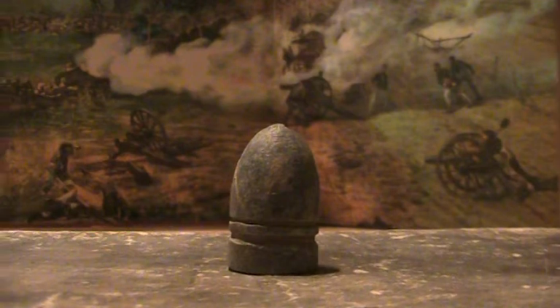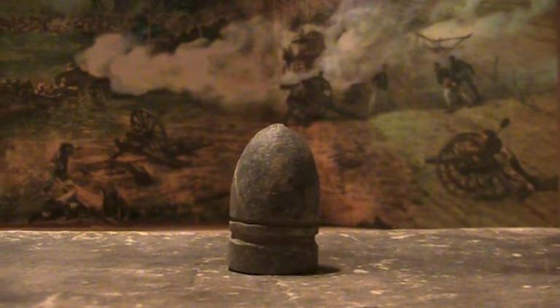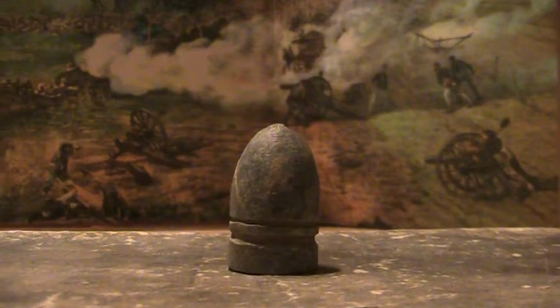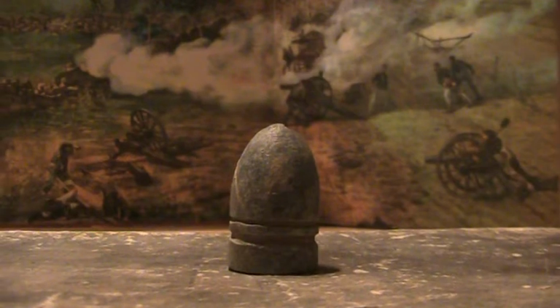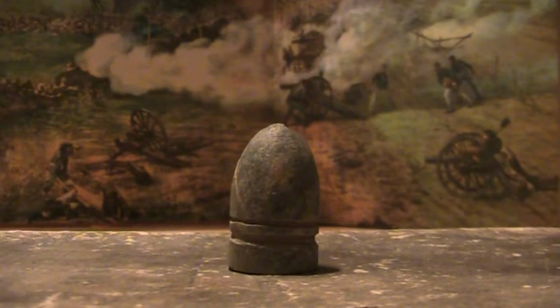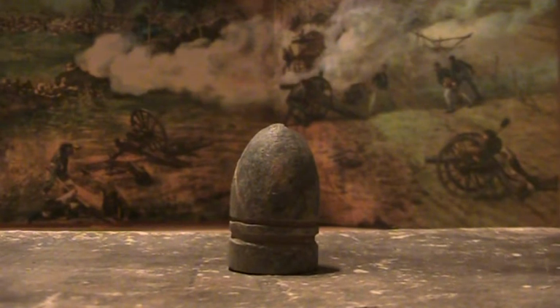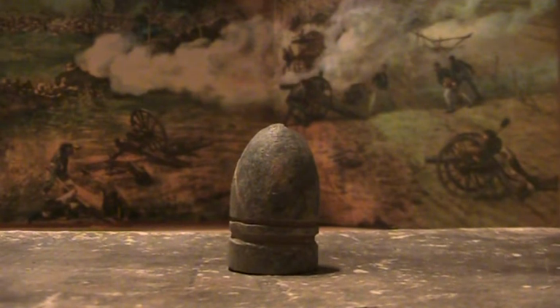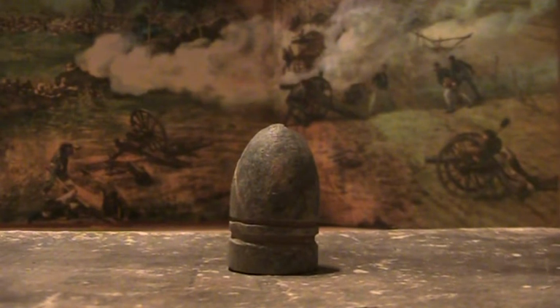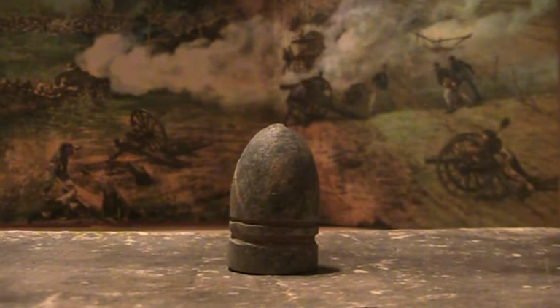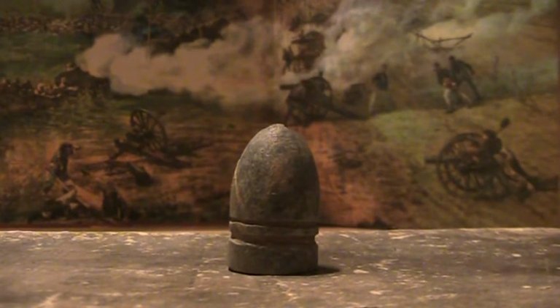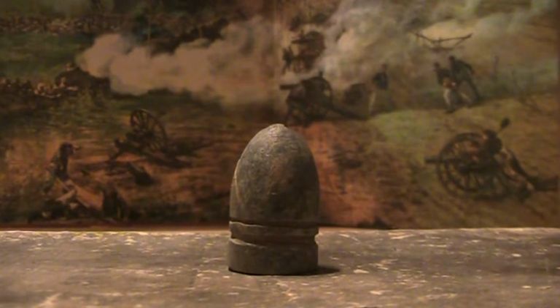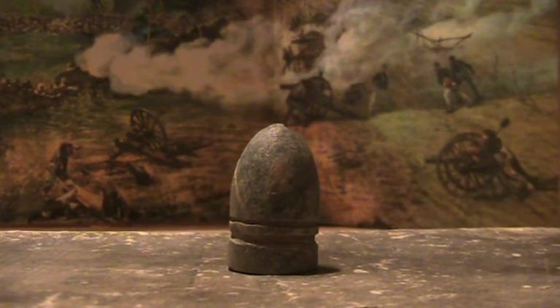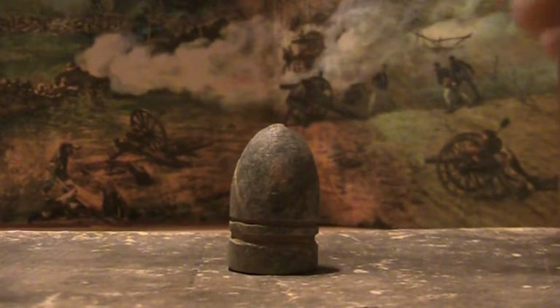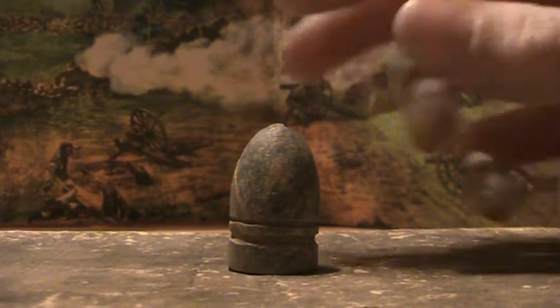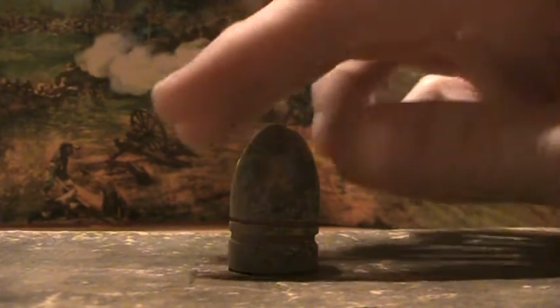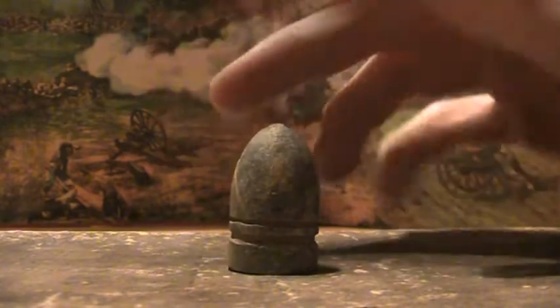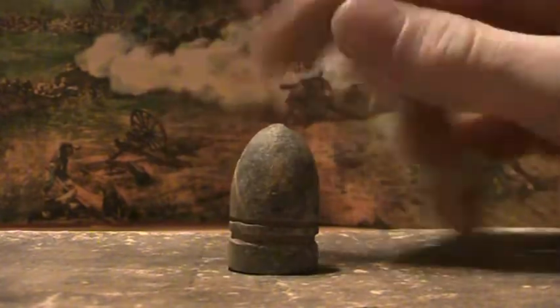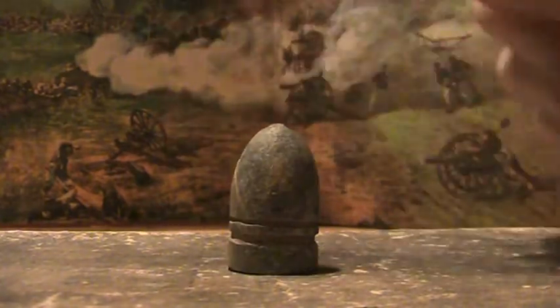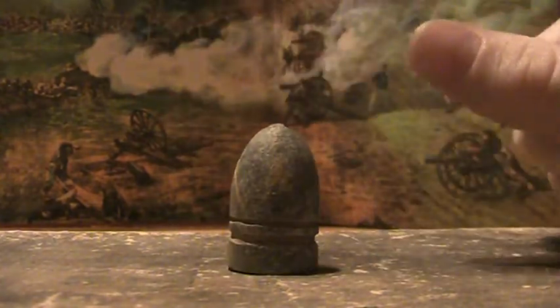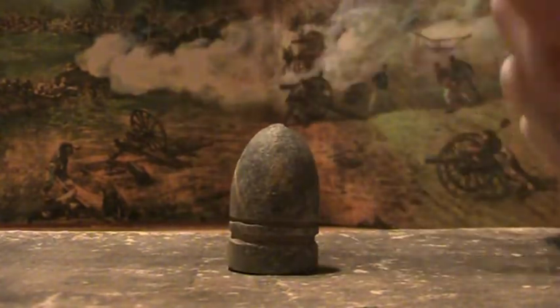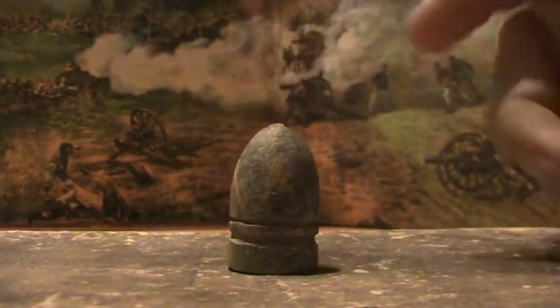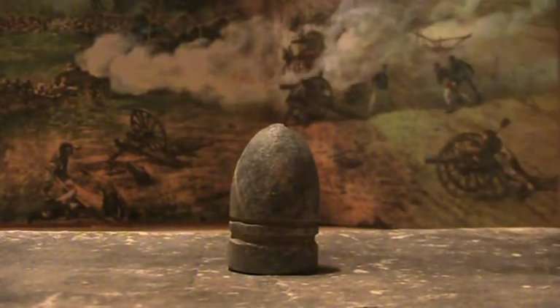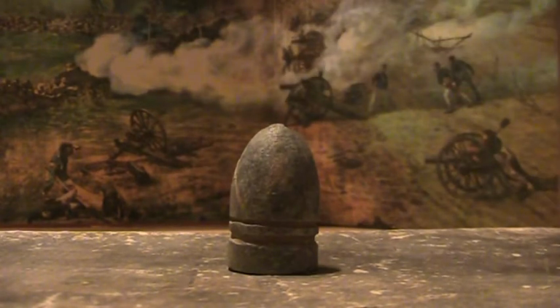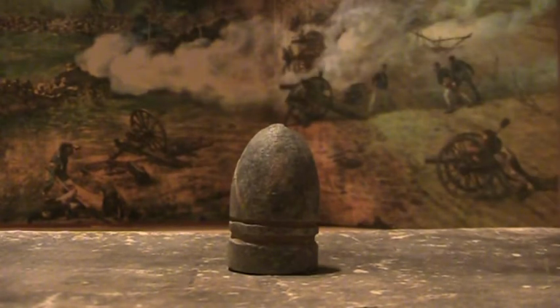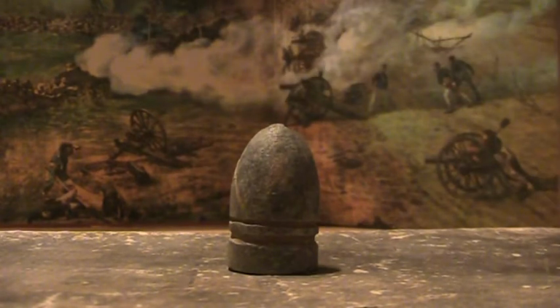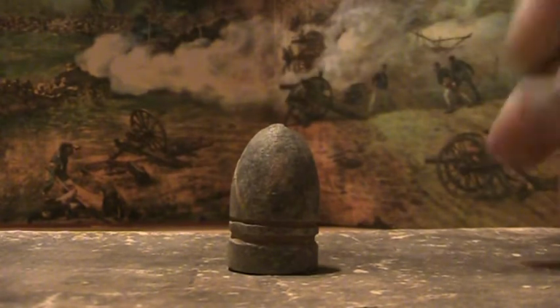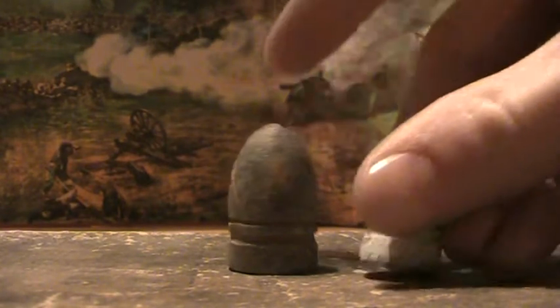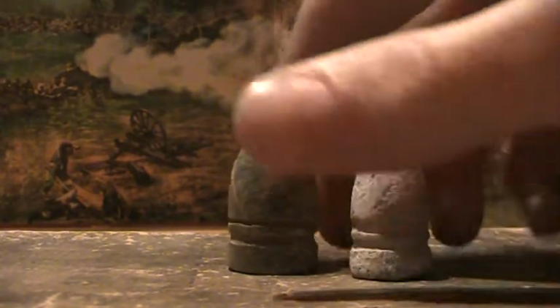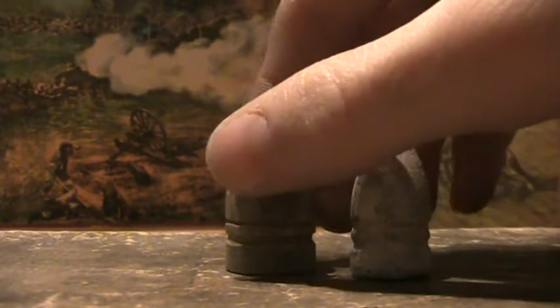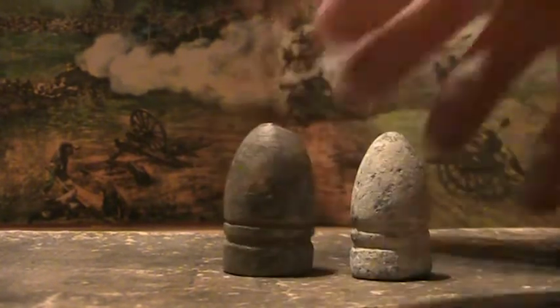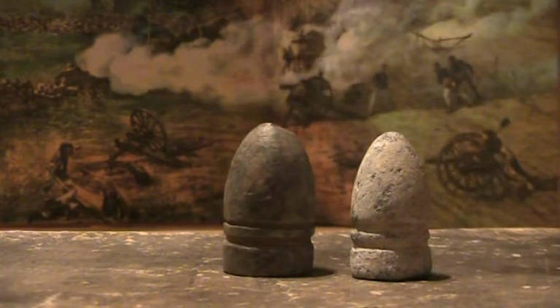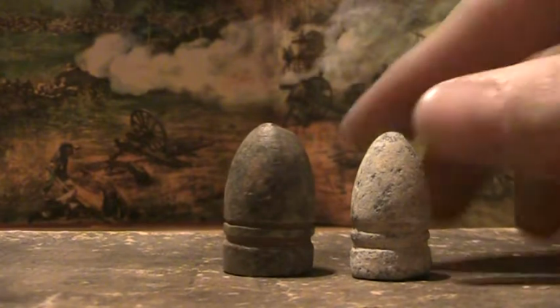Hello and welcome. Today we have a 69 caliber Gardner Minié ball. This is a lot rarer than the 58 caliber Gardner Minié ball.